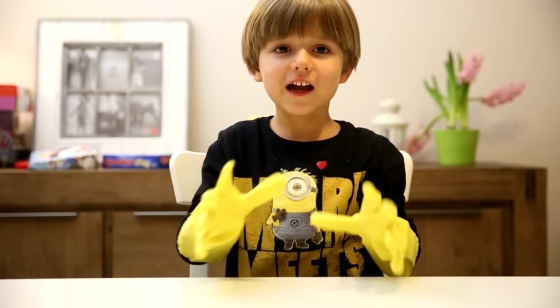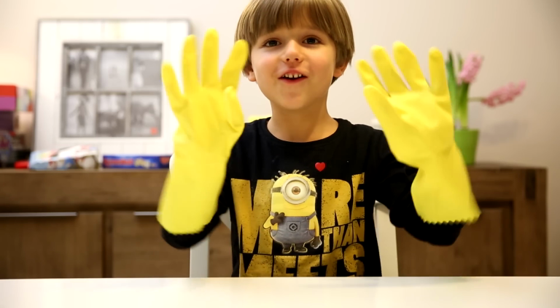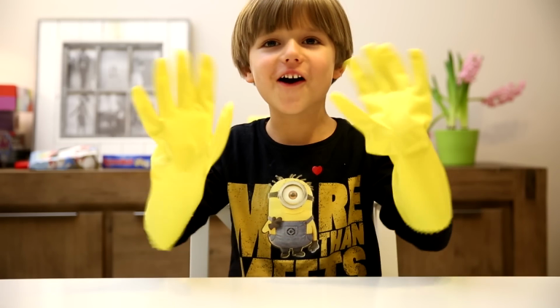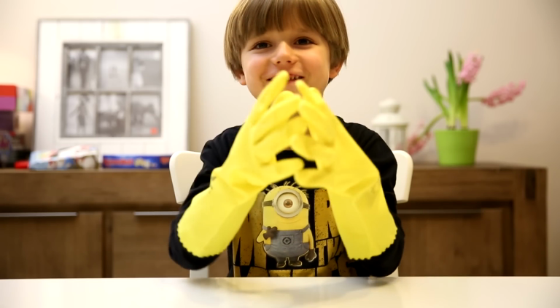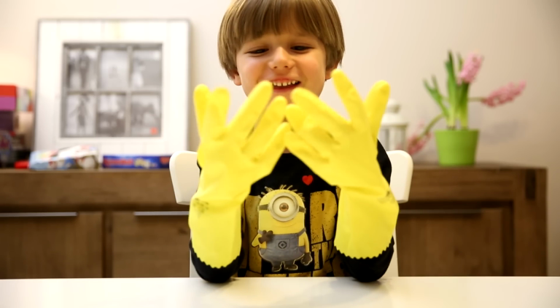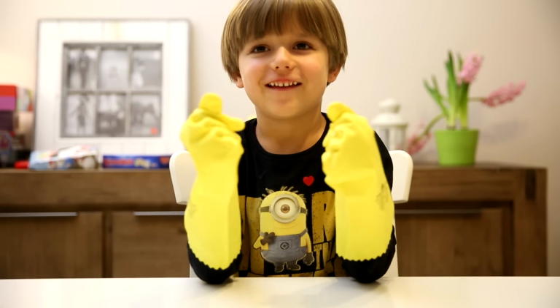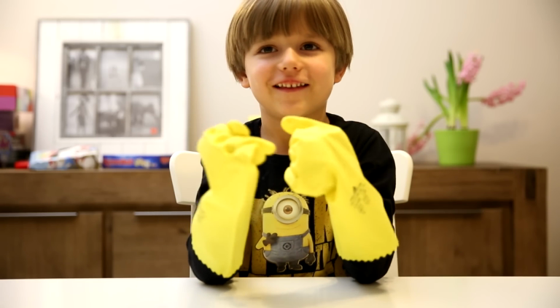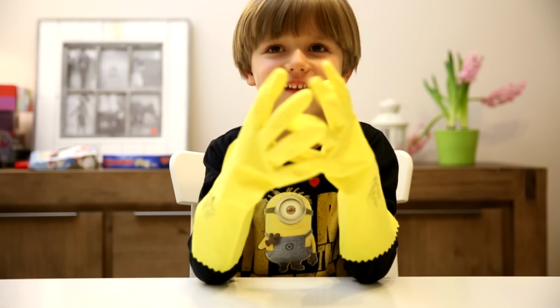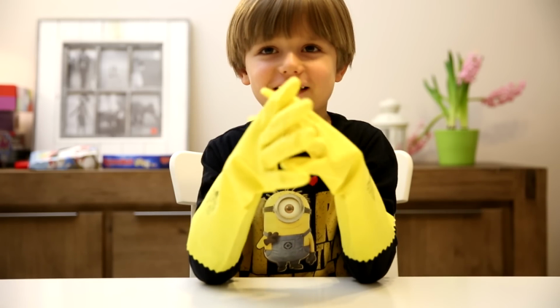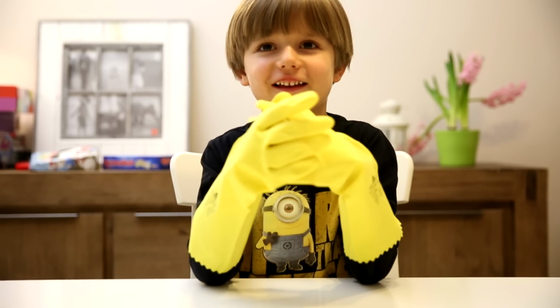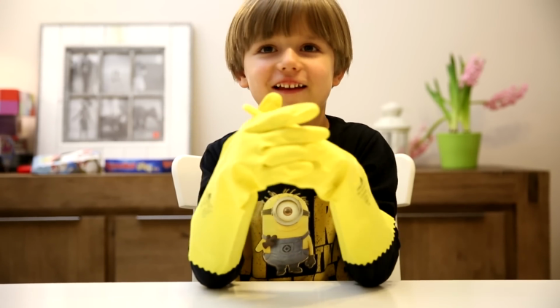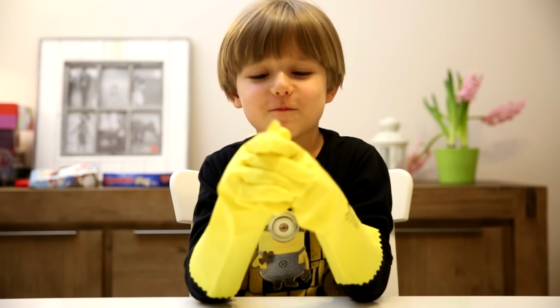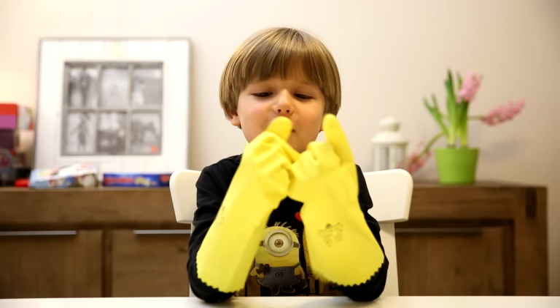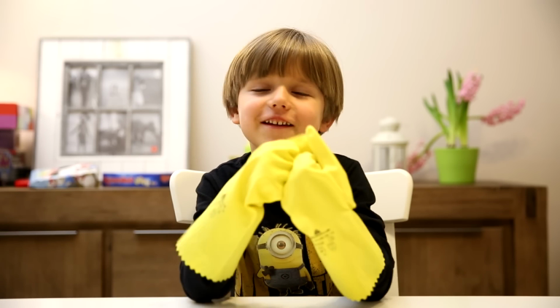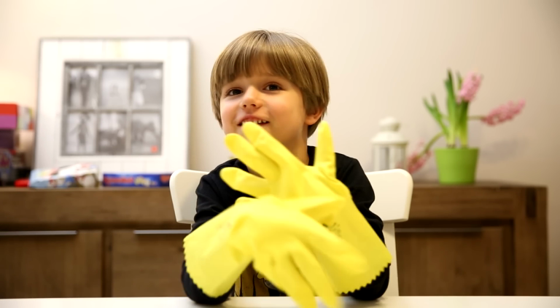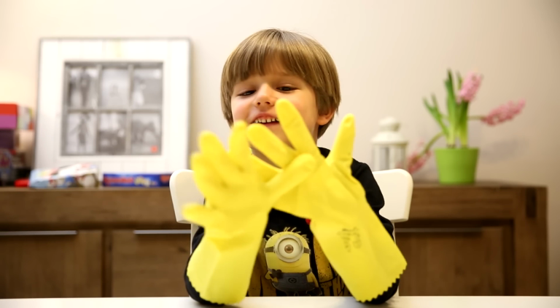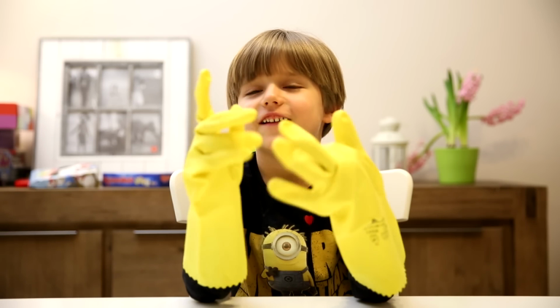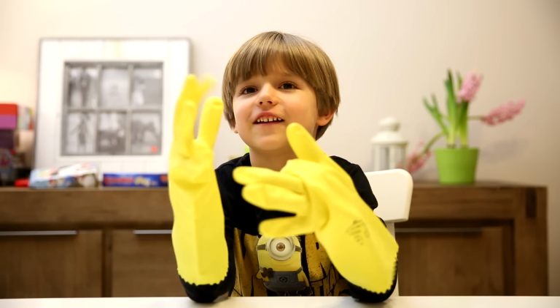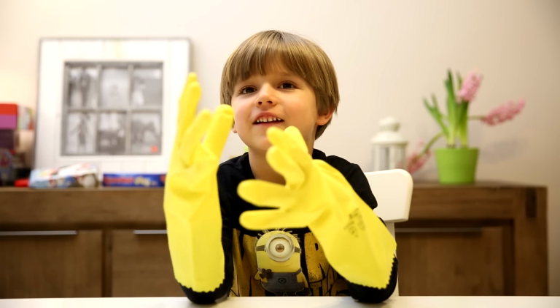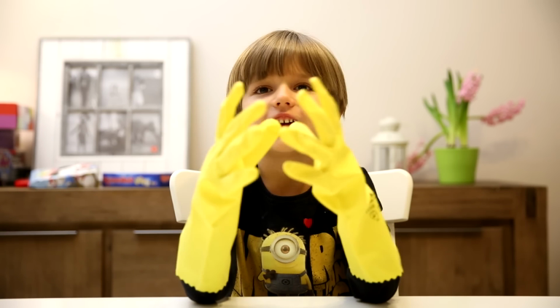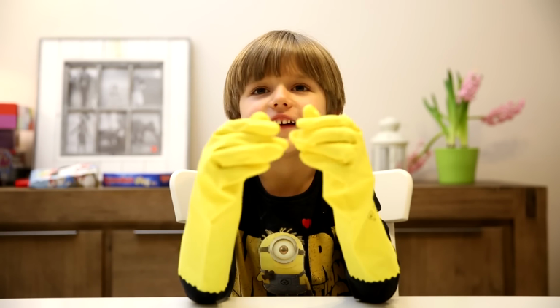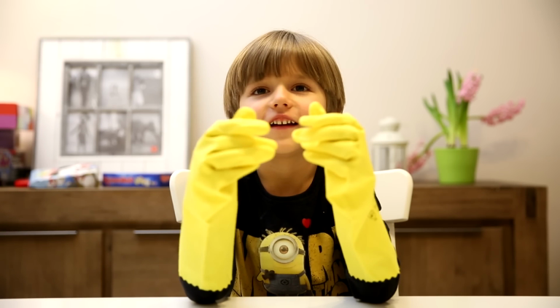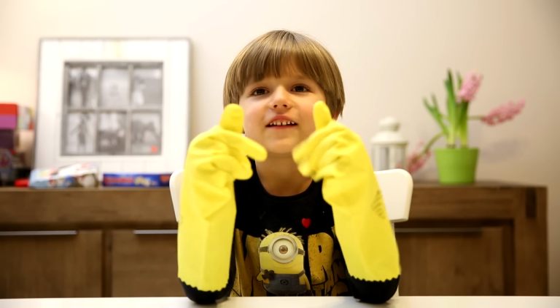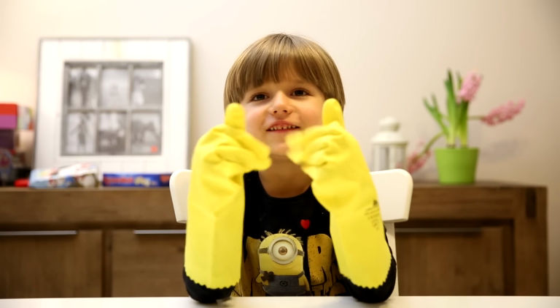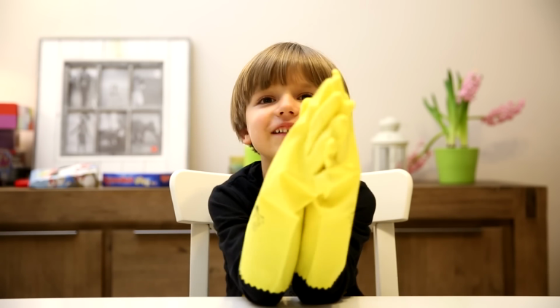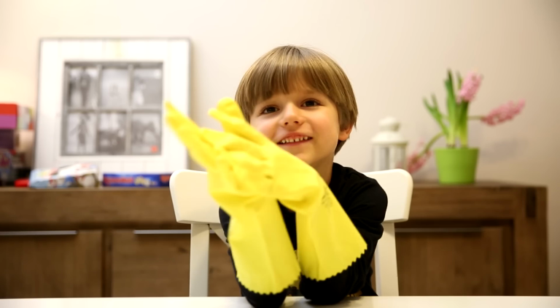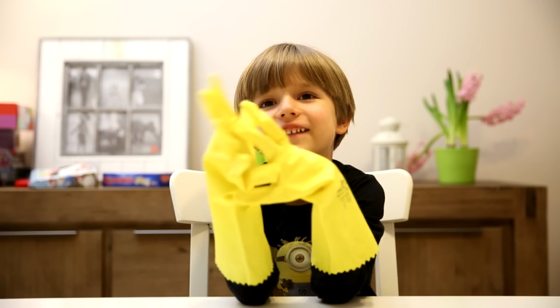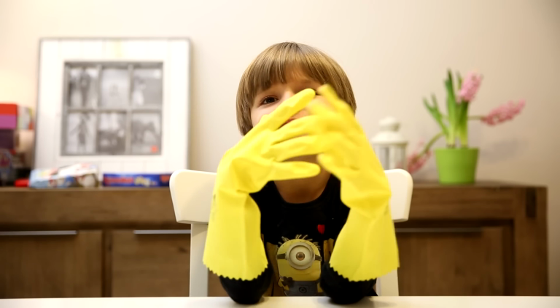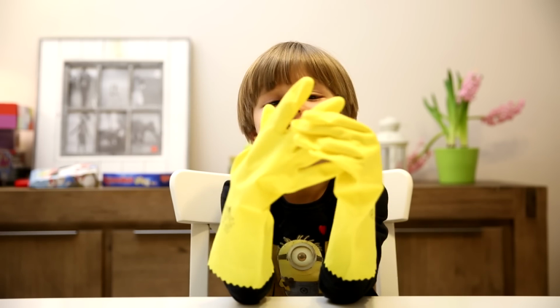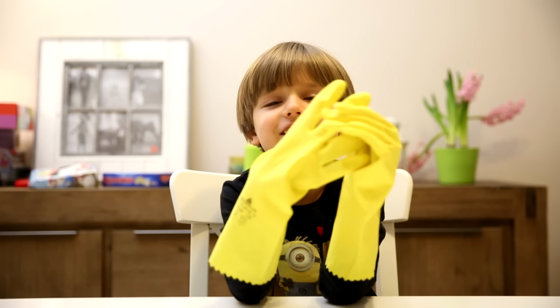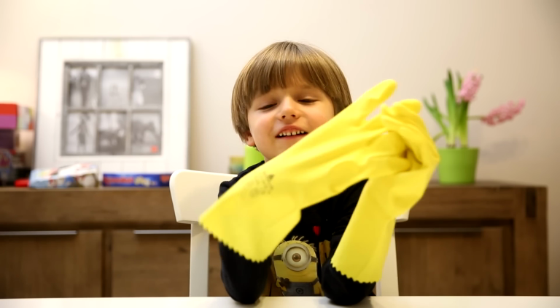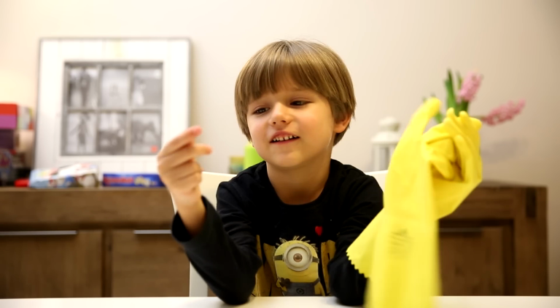Hello! Hello Sami! What are we going to make today? Some gummies! Some gummies, but we're going to use the gloves. And we're going to make gummy hands.